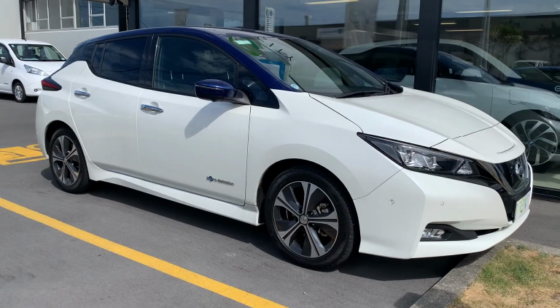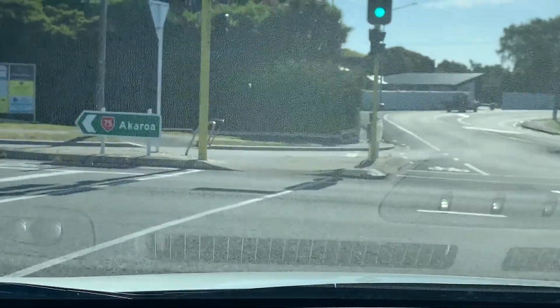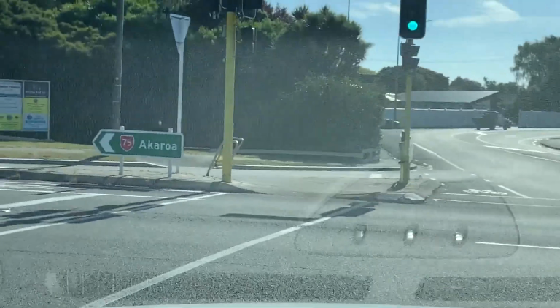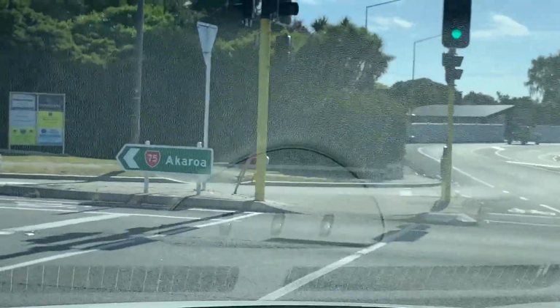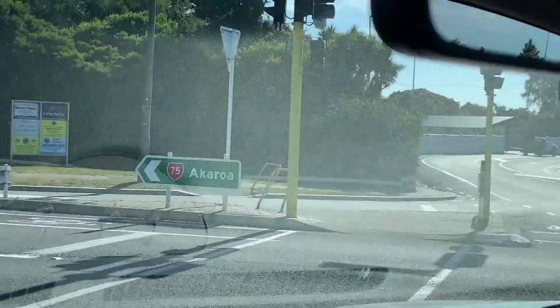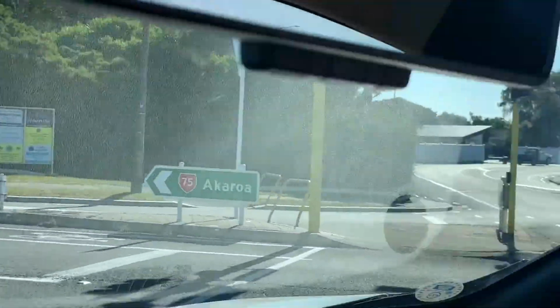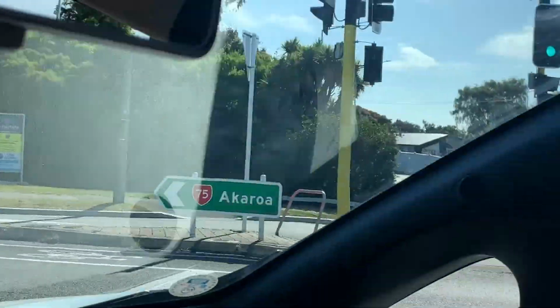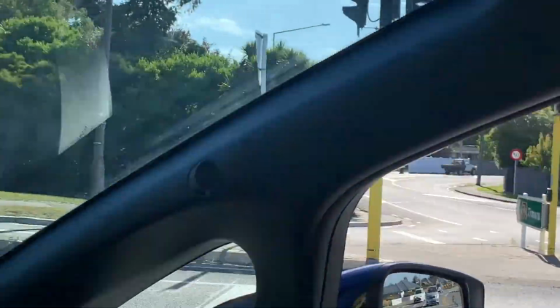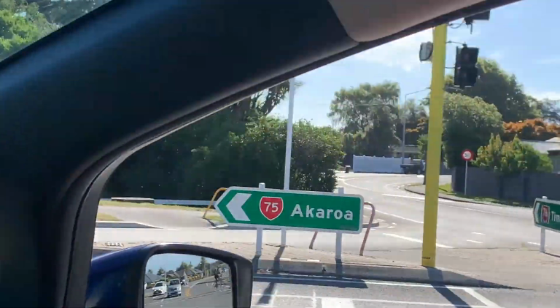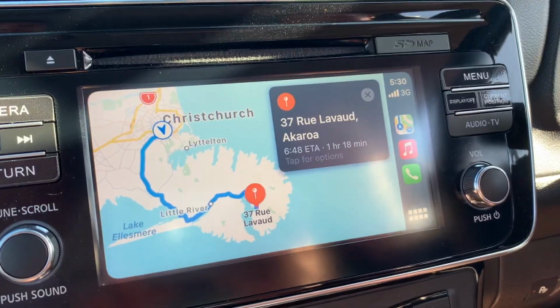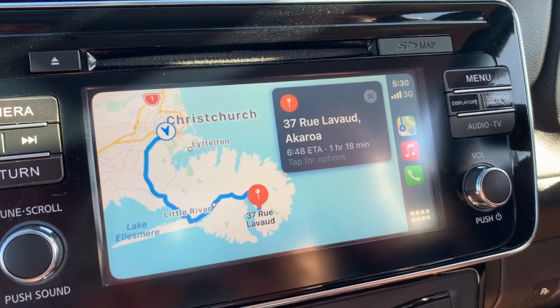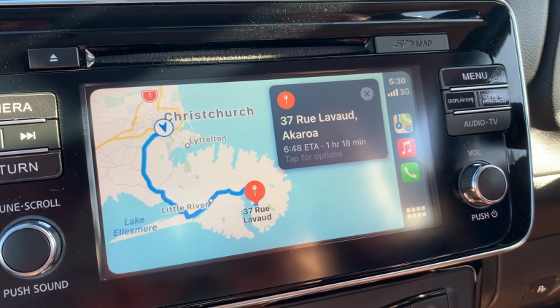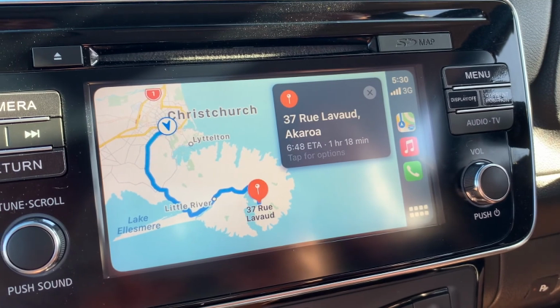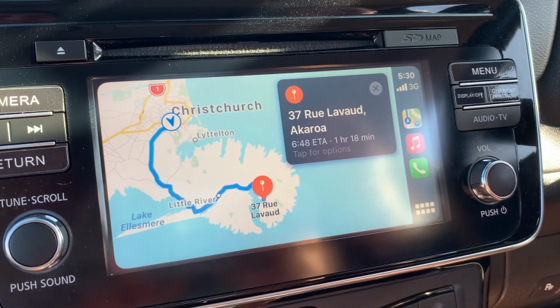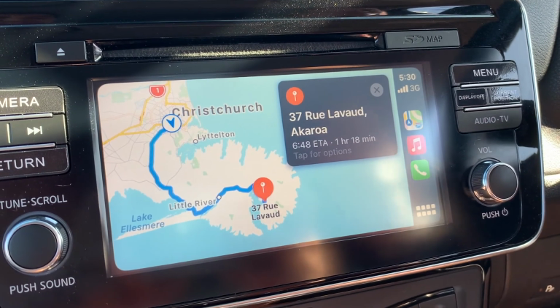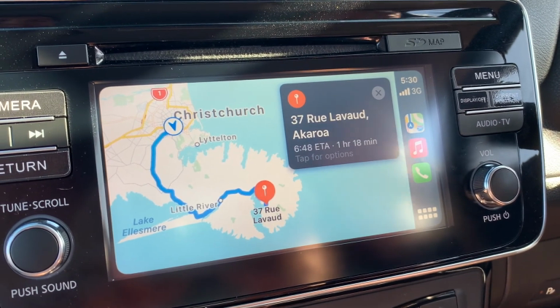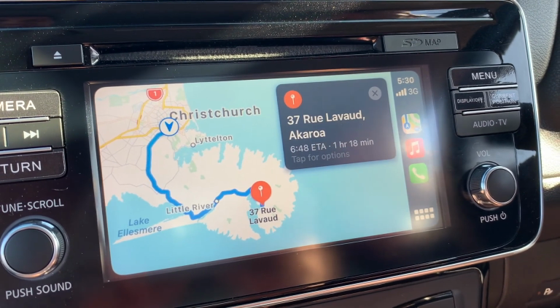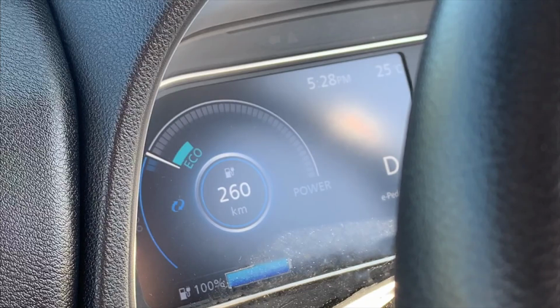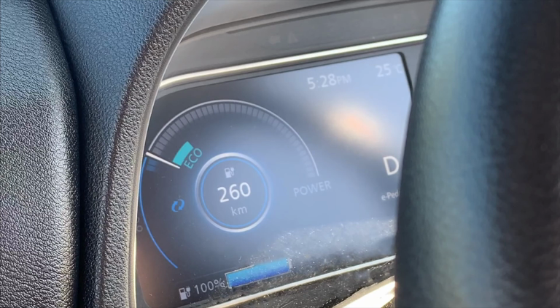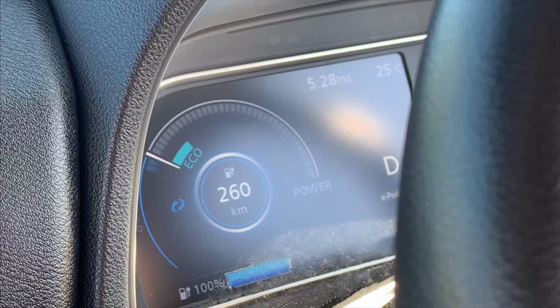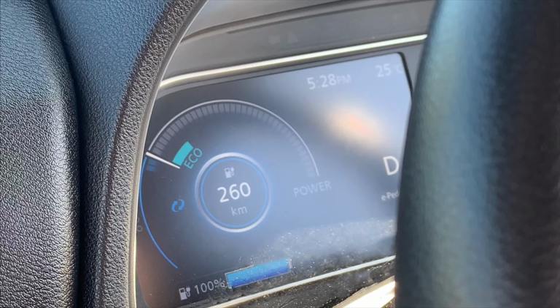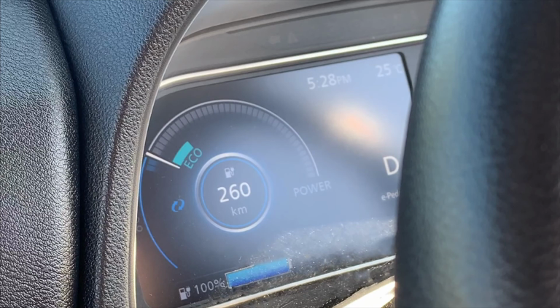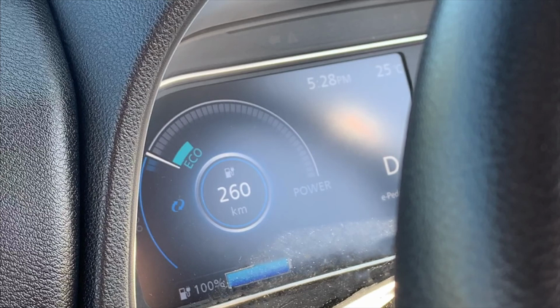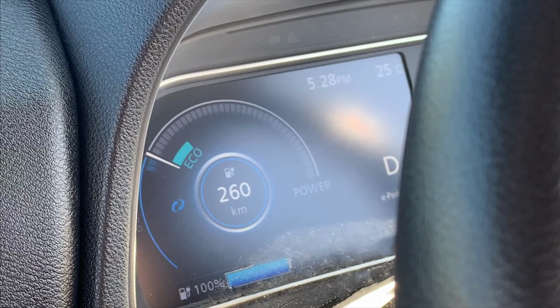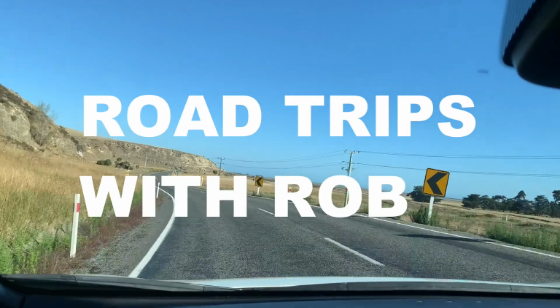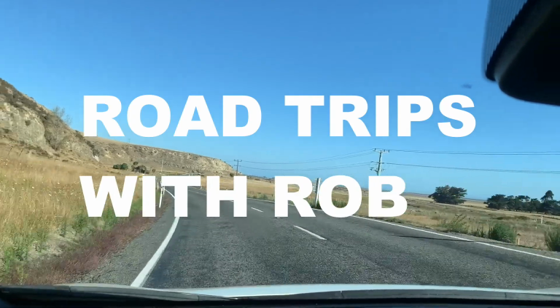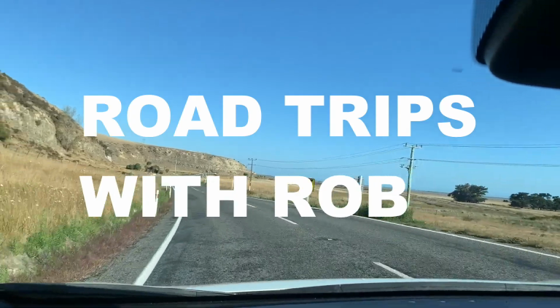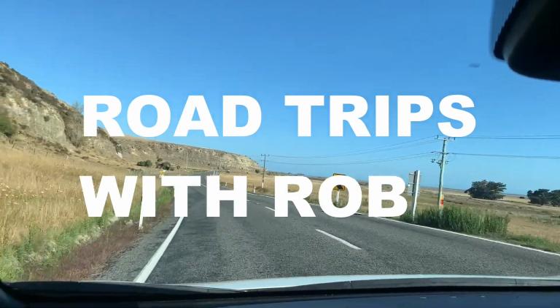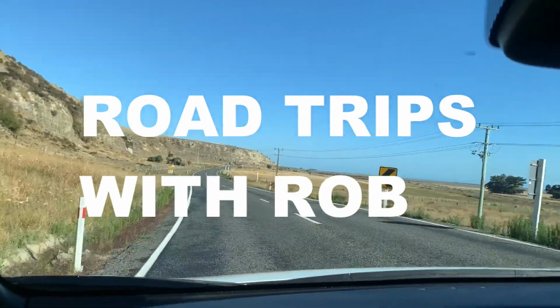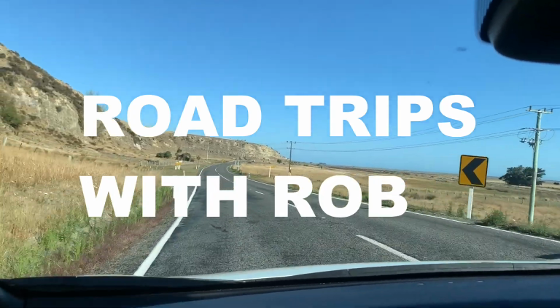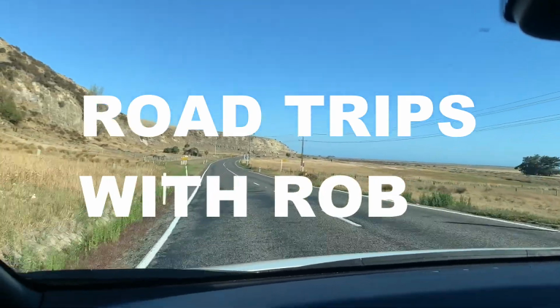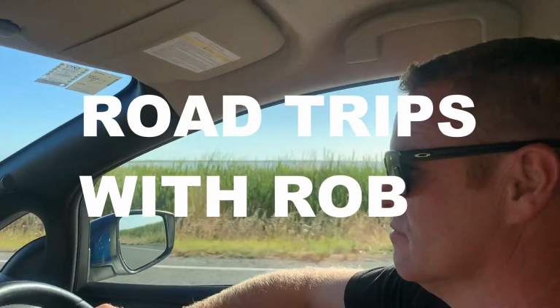Just under five dollars it took to fill her up. A 40kWh Leaf is showing a whole 260k of range at the moment. Let's see how we go.